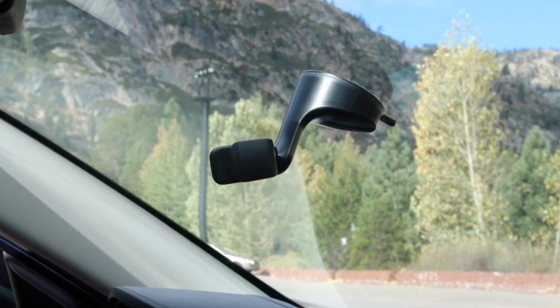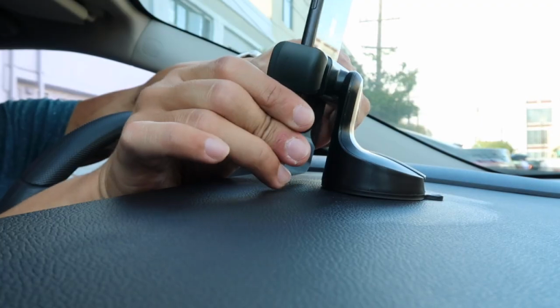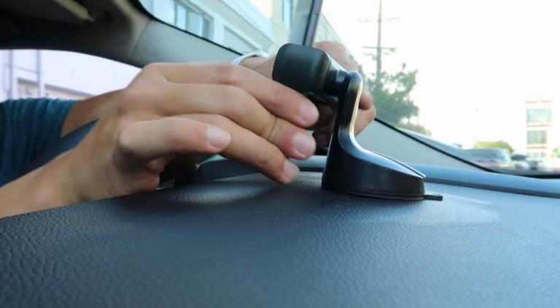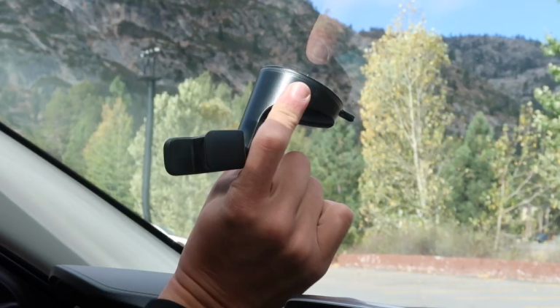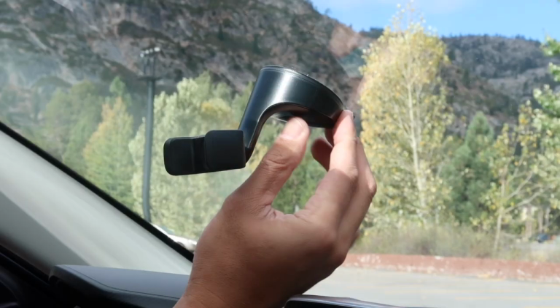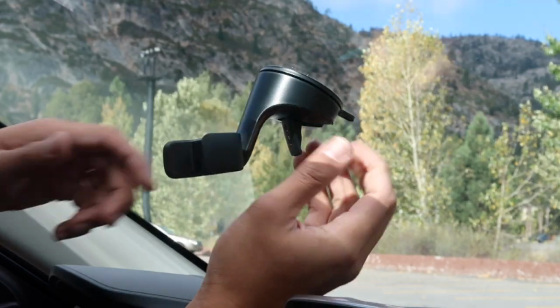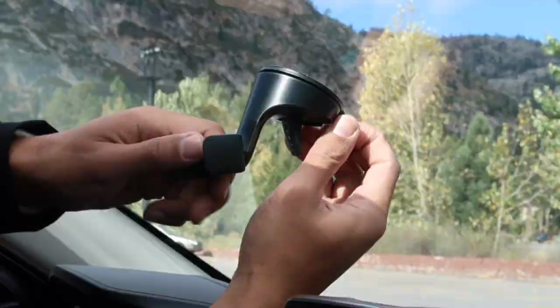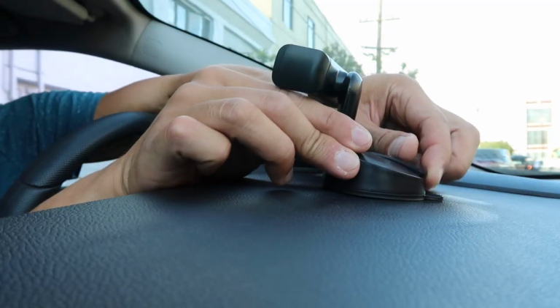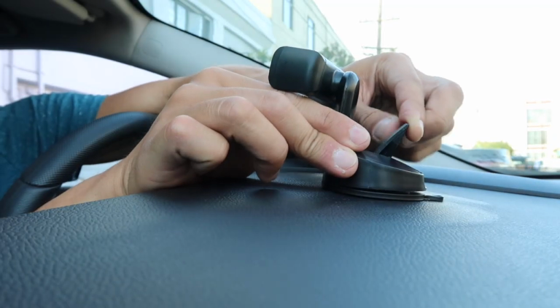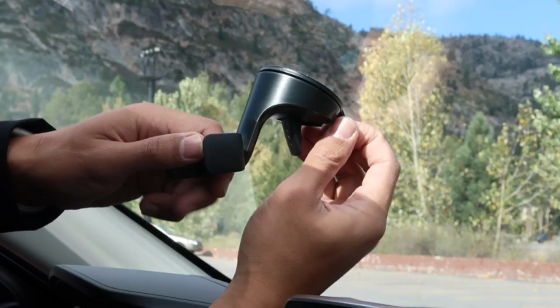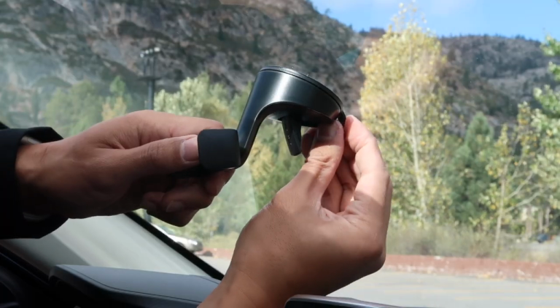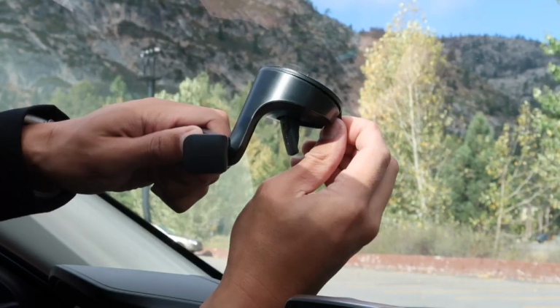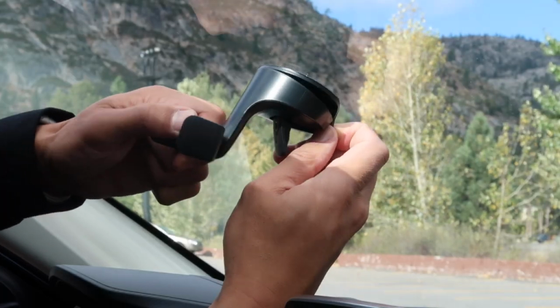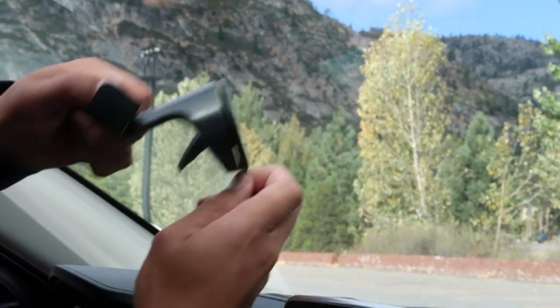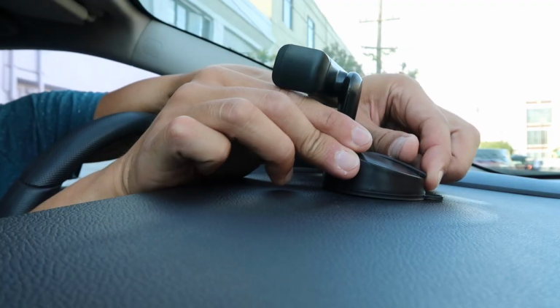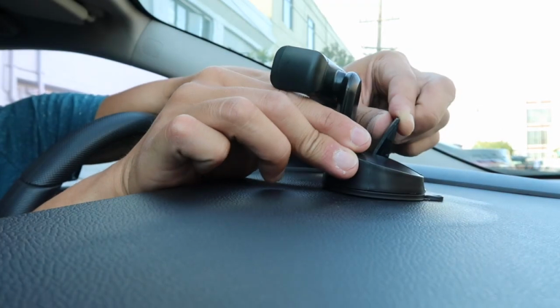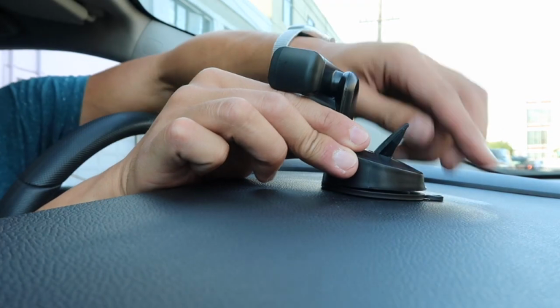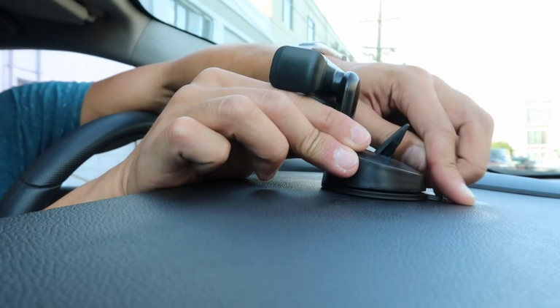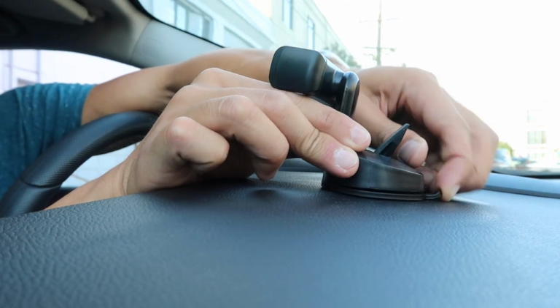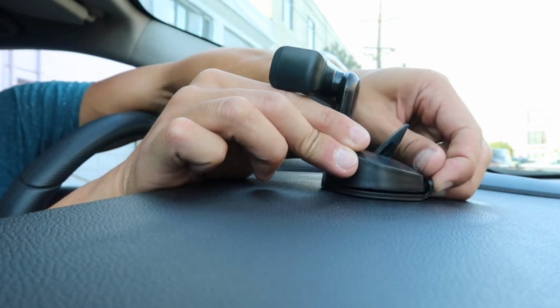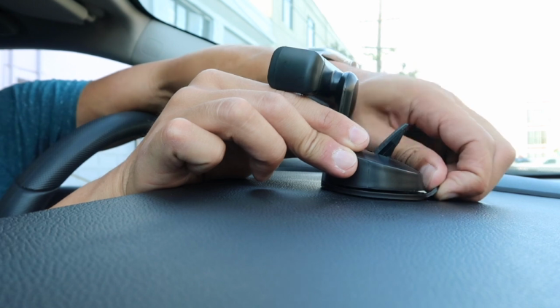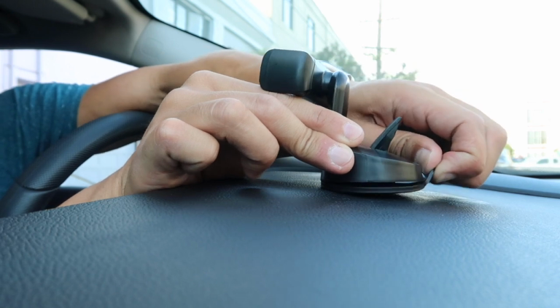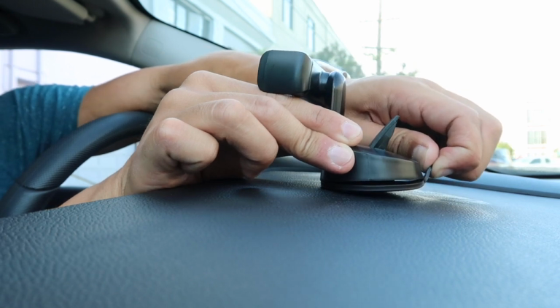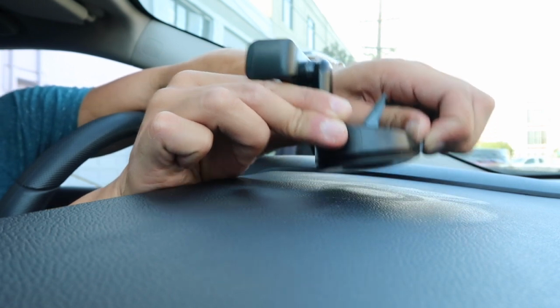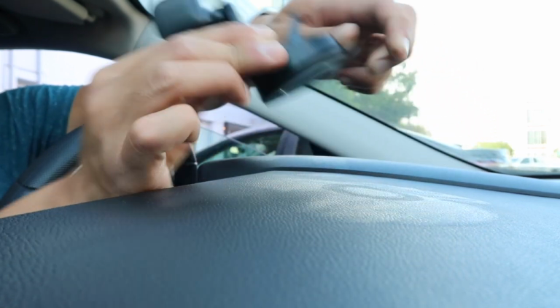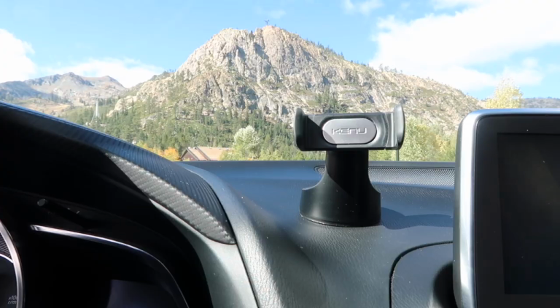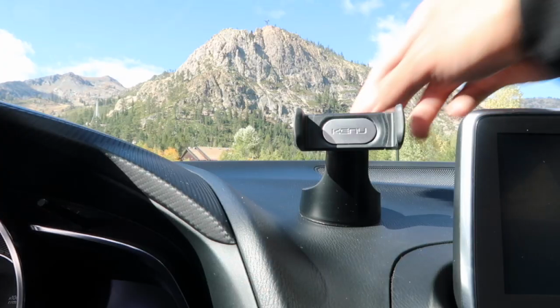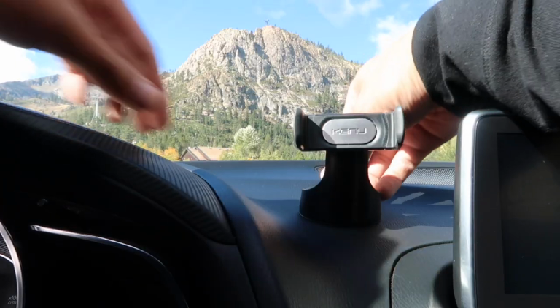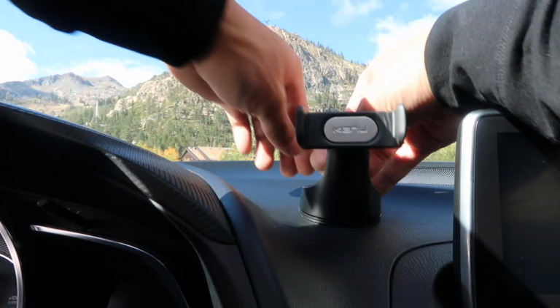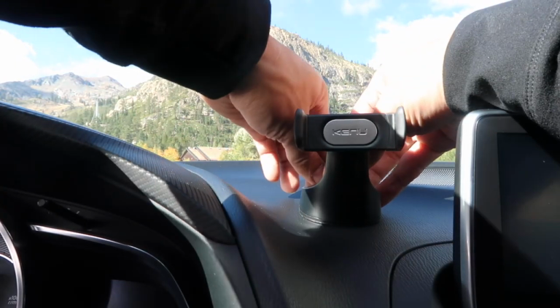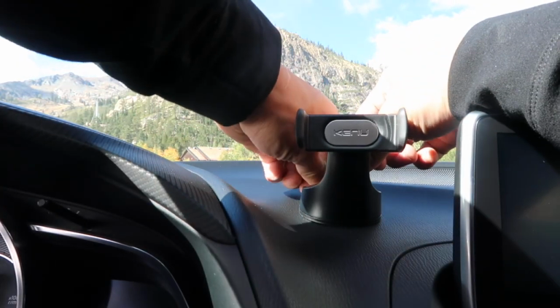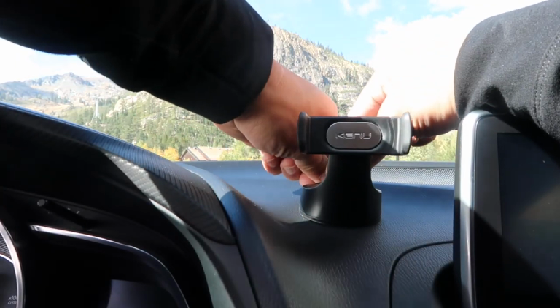When removing the mount, first flip out the lever. Then with one hand holding the mount, use your other hand to firmly pull on the small tab at the back of the suction cup to peel it away from the surface. This can take some effort depending on how securely it's attached.